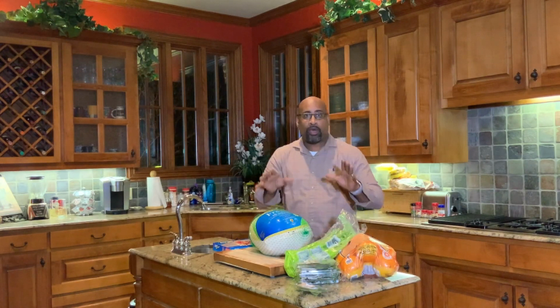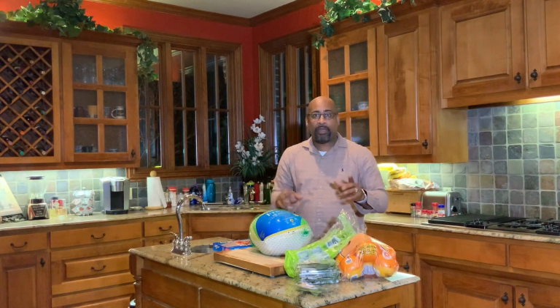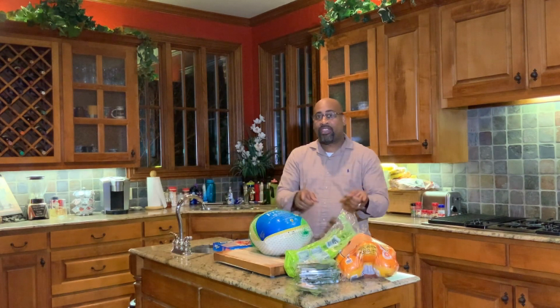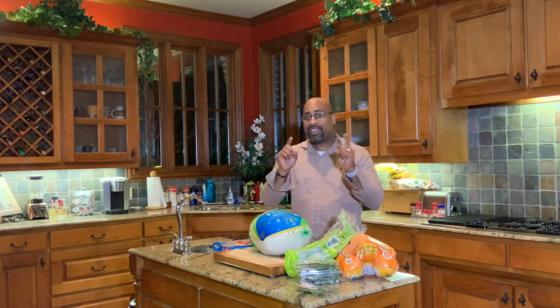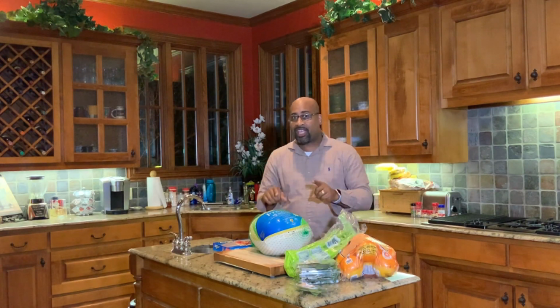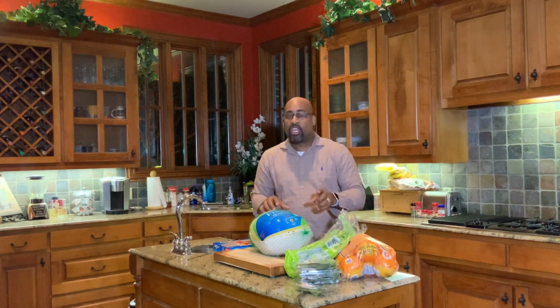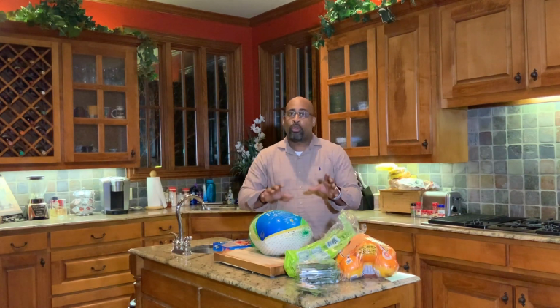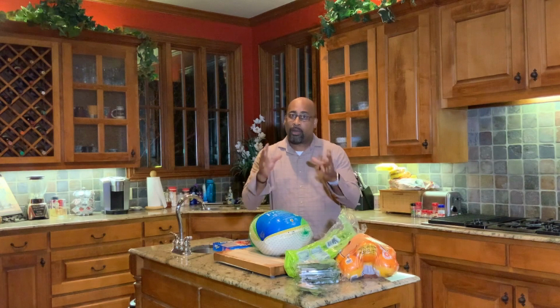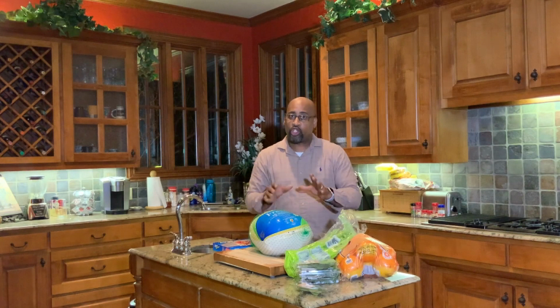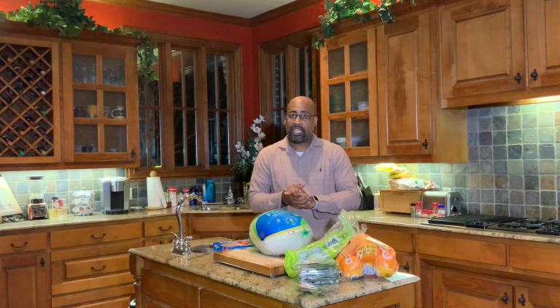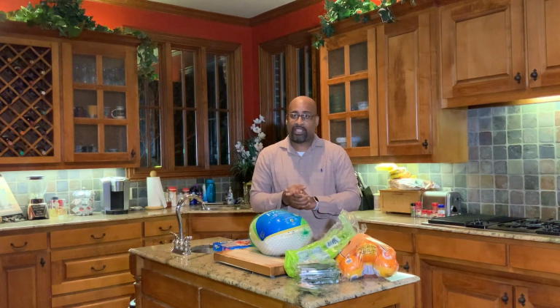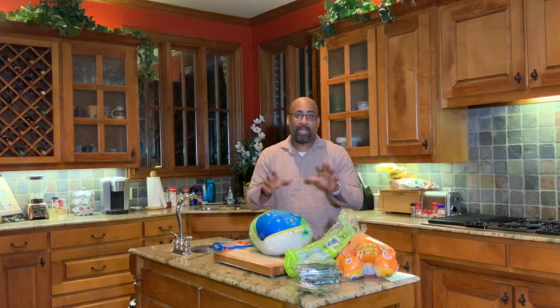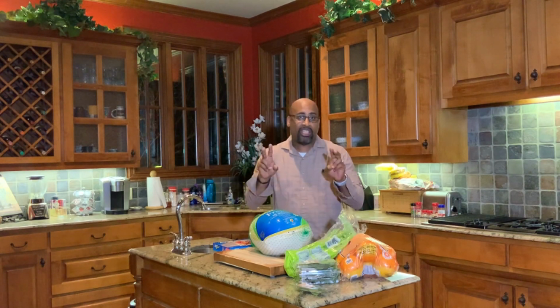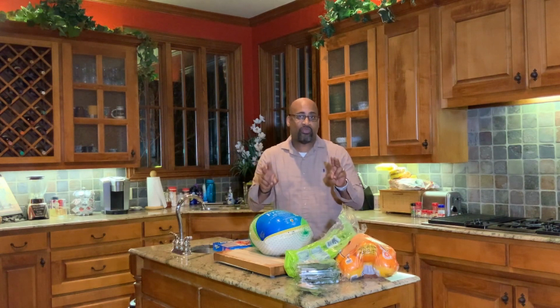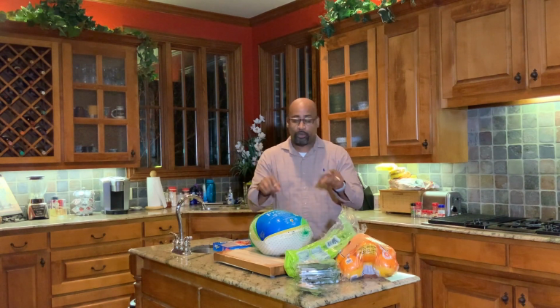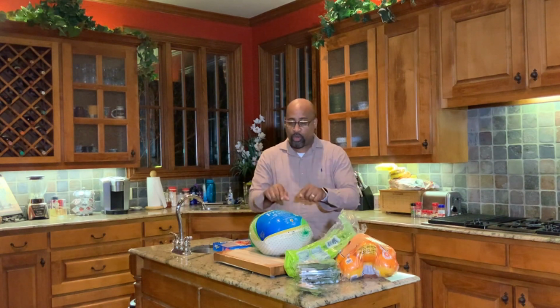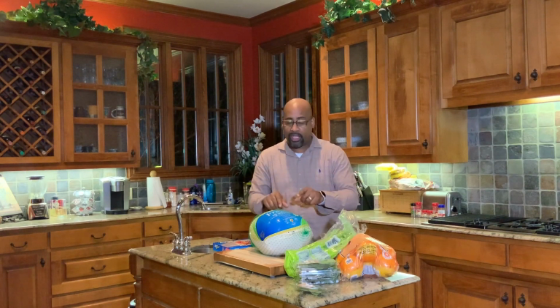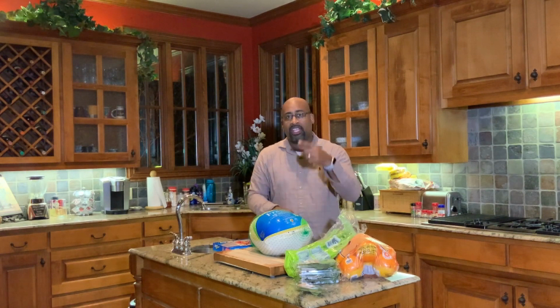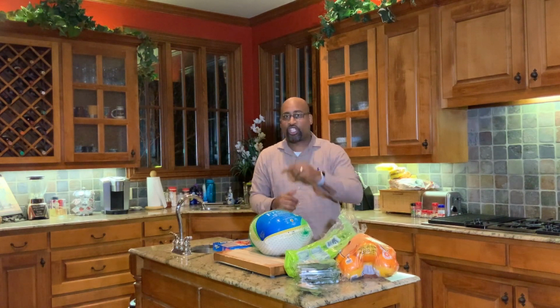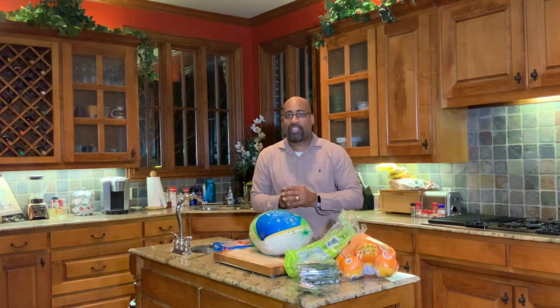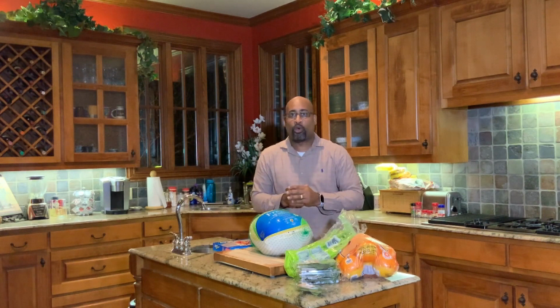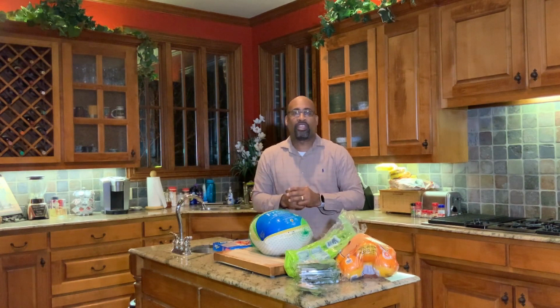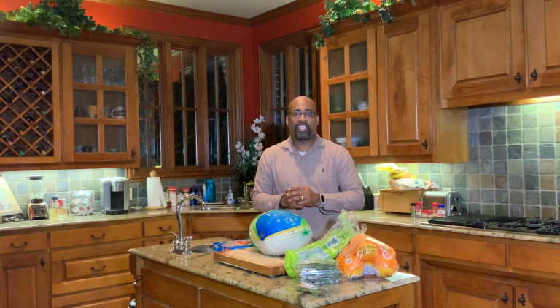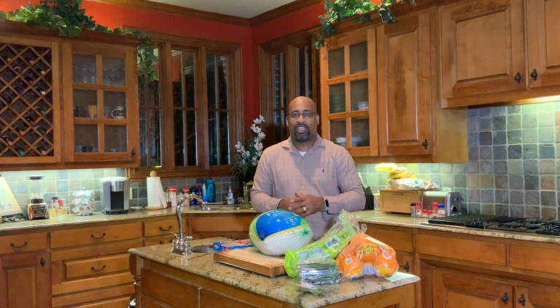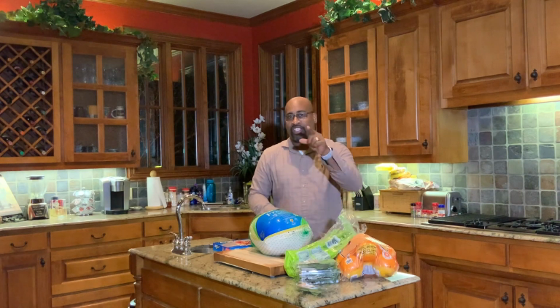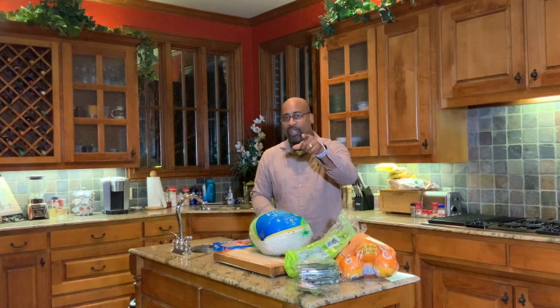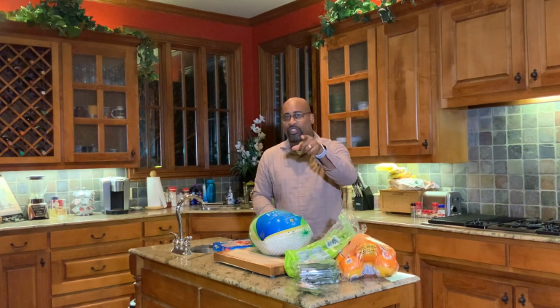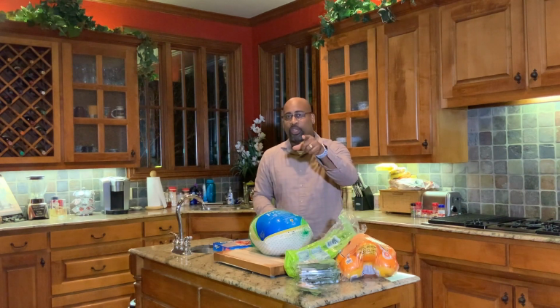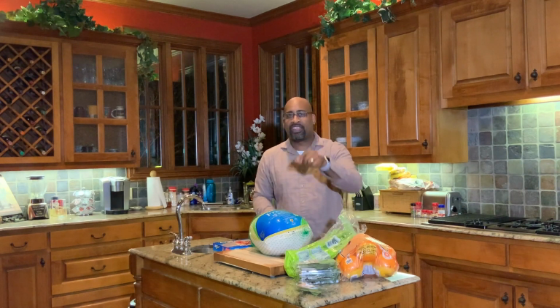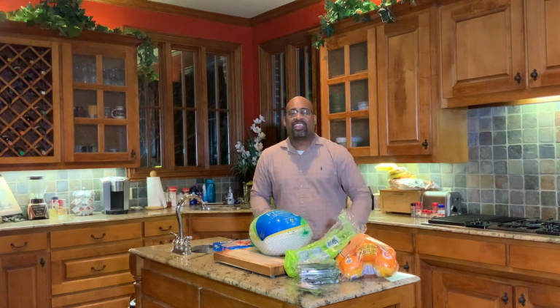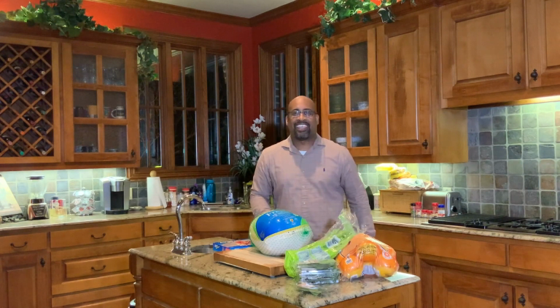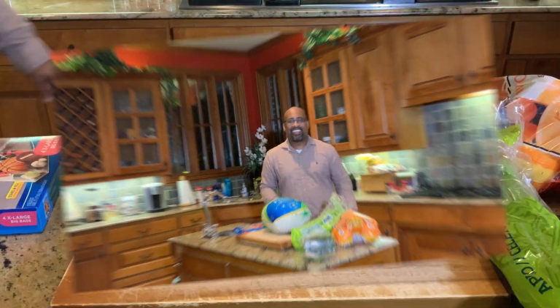That is our brine solution, folks. That will happen, and then the next day we will come back and I'll show you the next process. I want to get this filmed real quick, and then I'll see you guys in the morning for the next step. Thanks for joining me — let's get cooking.